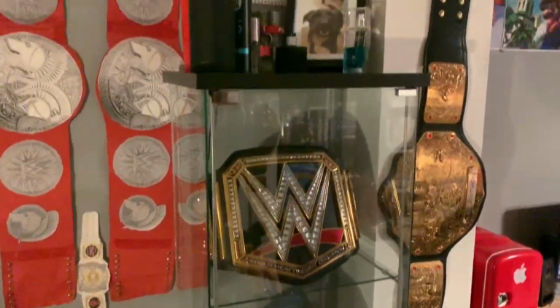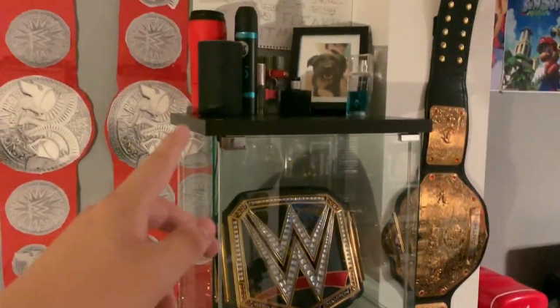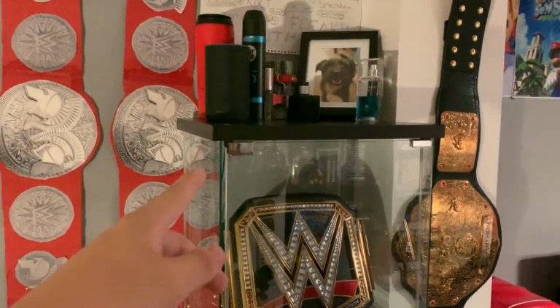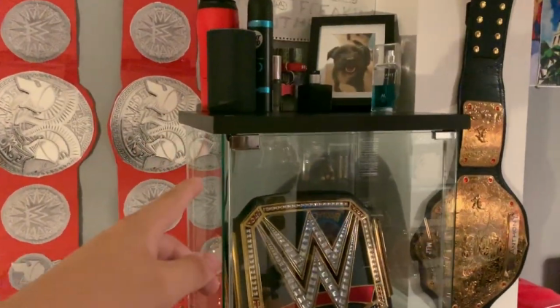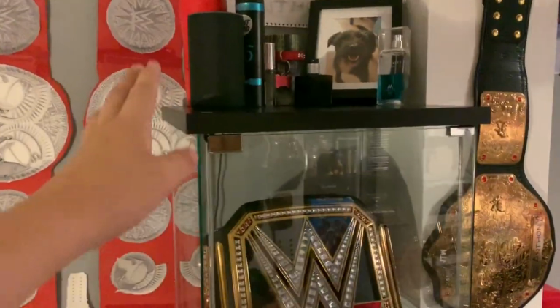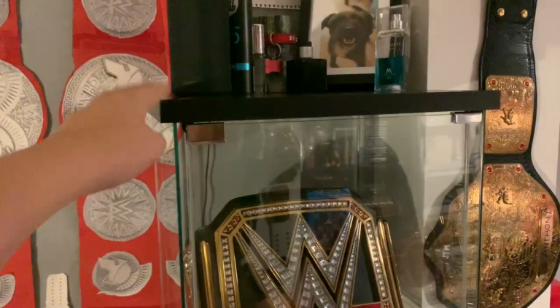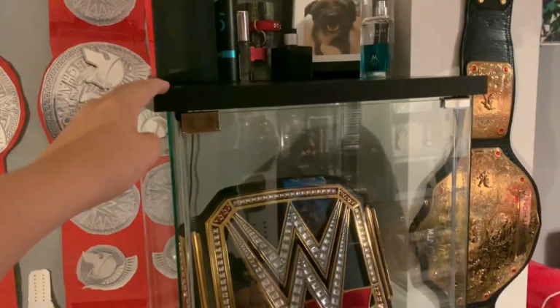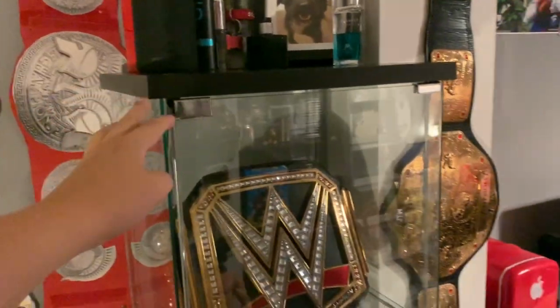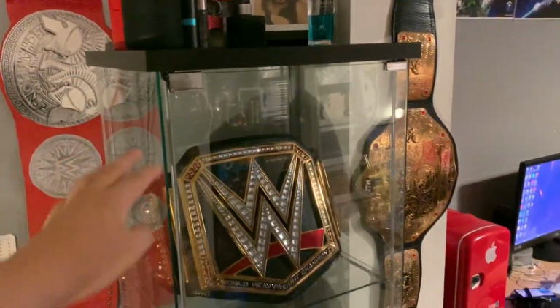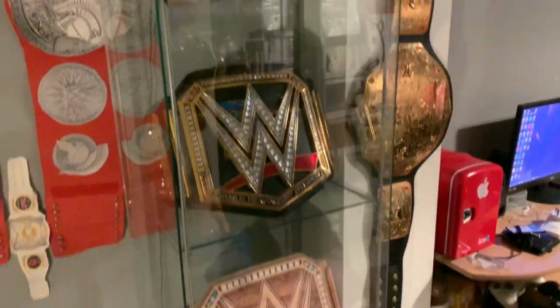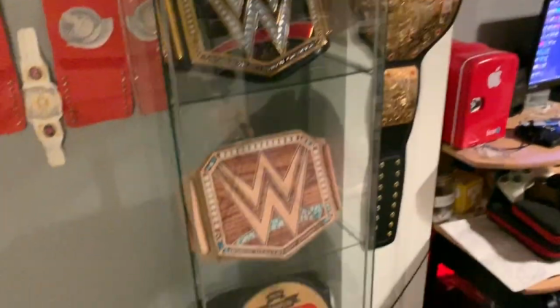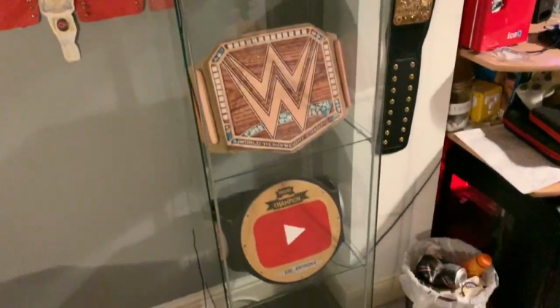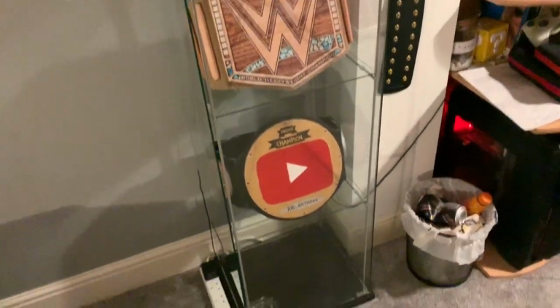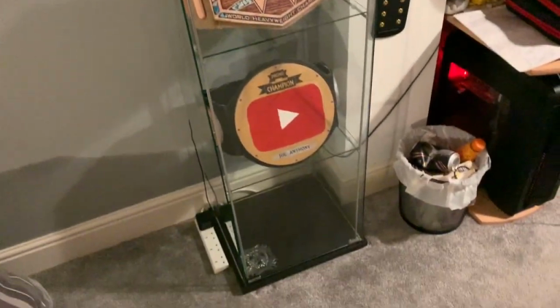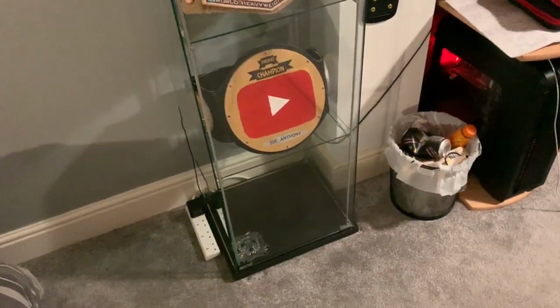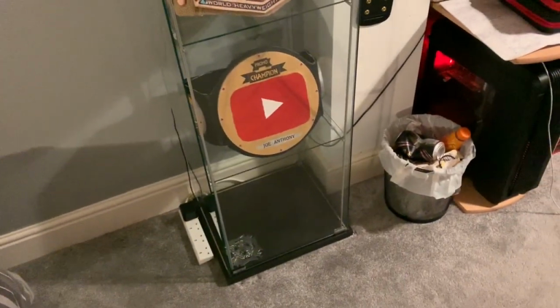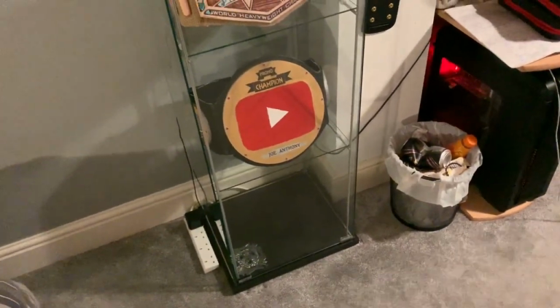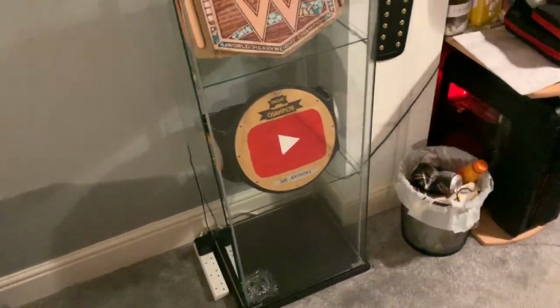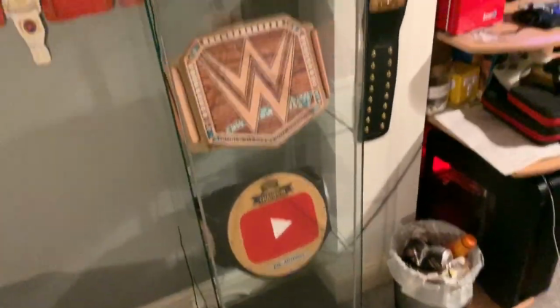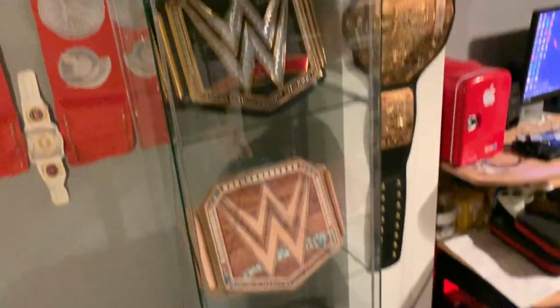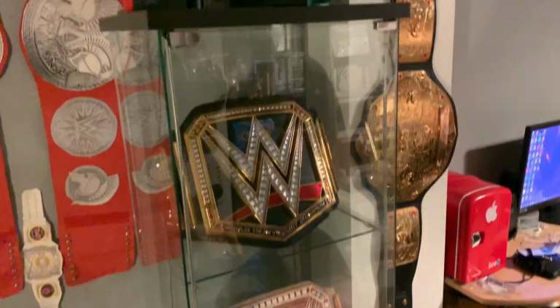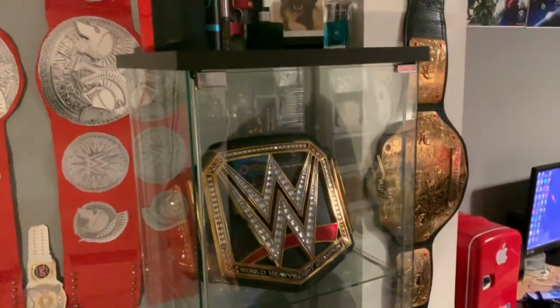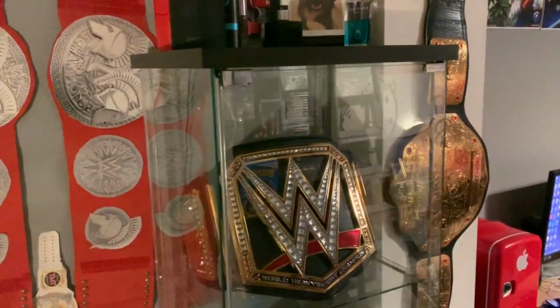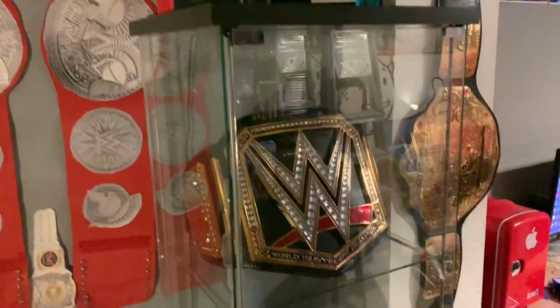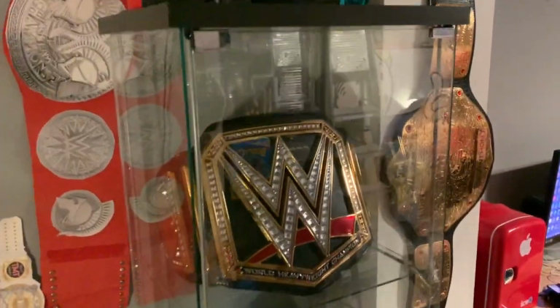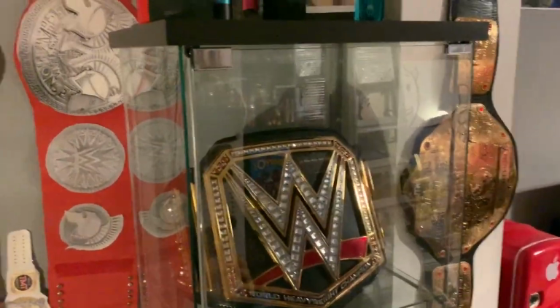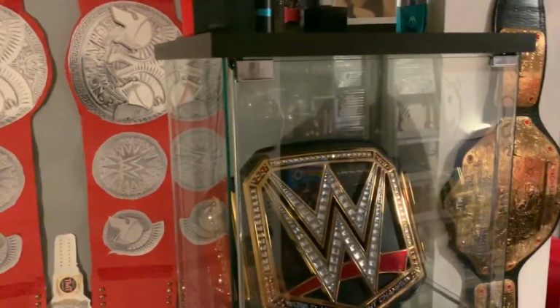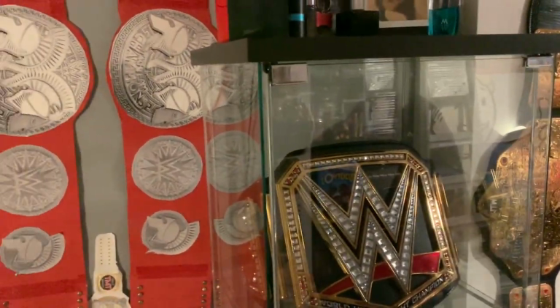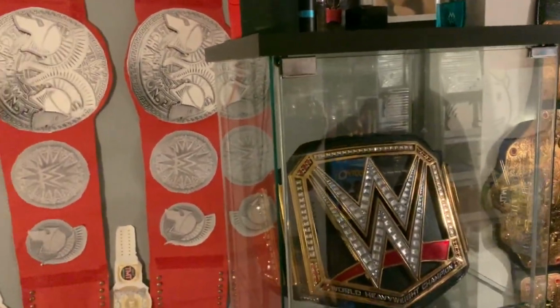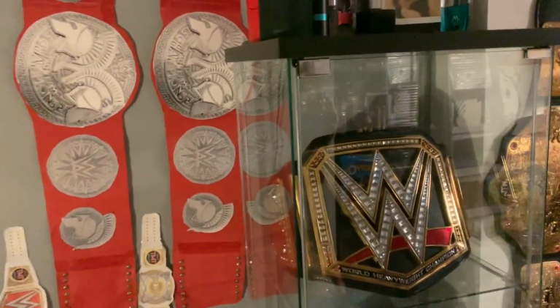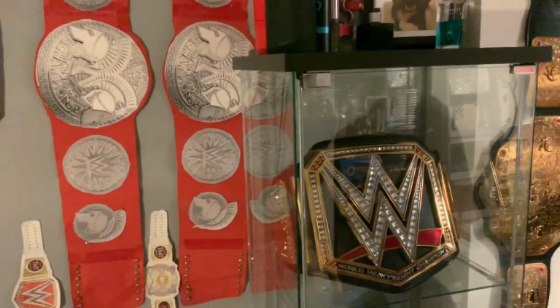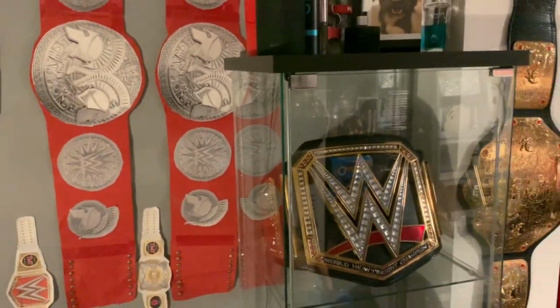They come in black wood or white, and it's just really nice — it's amazing. It's fitting my belt perfectly. It took me about an hour and a half to assemble.